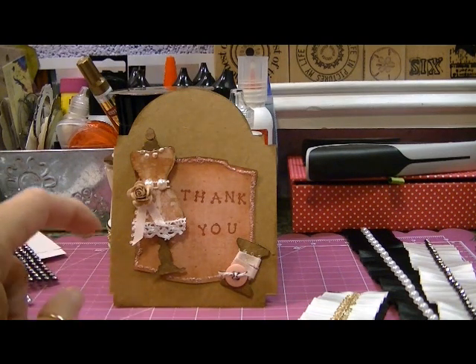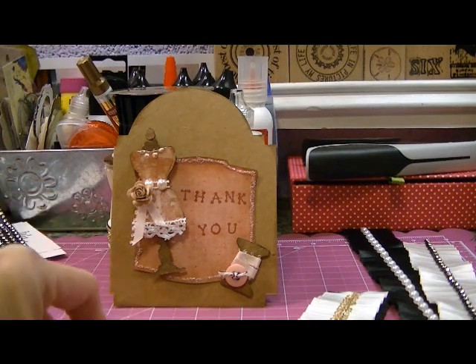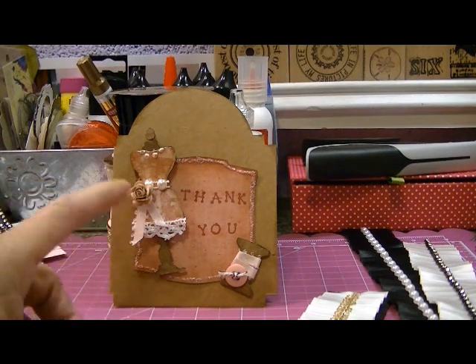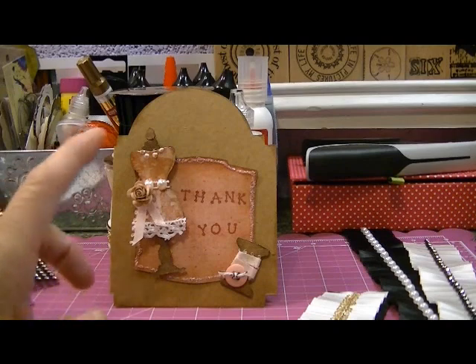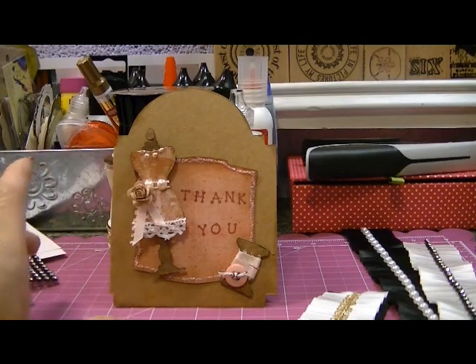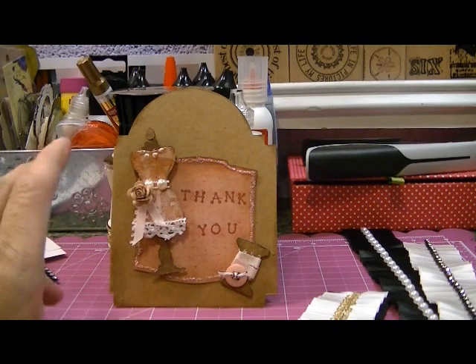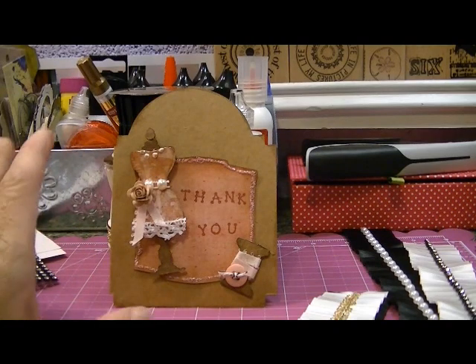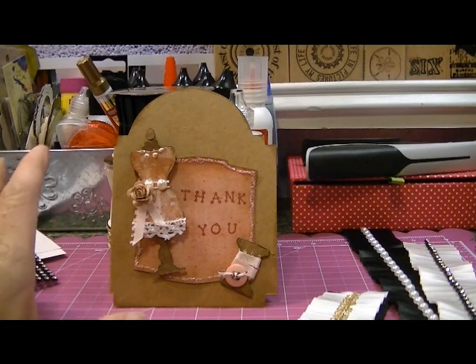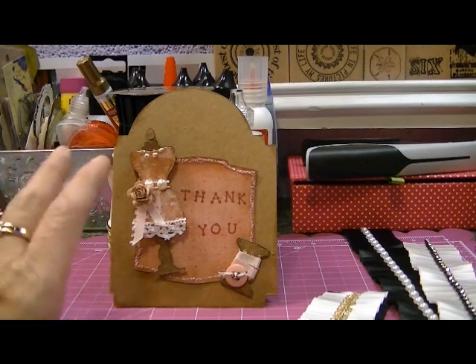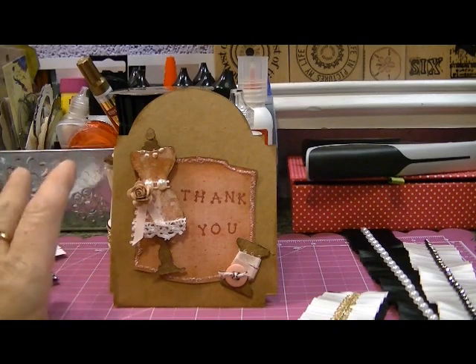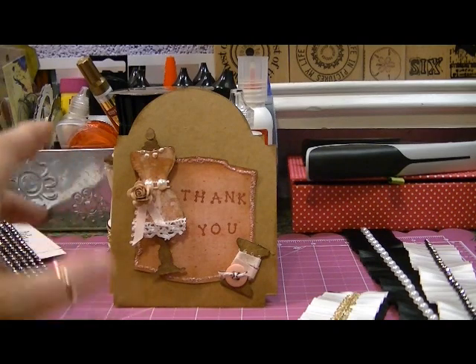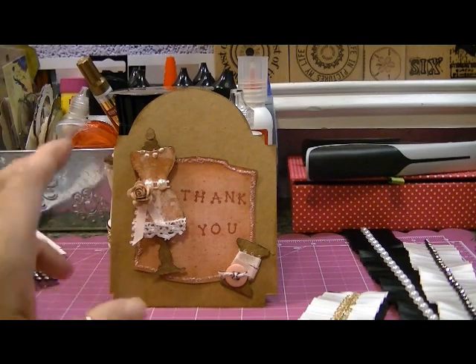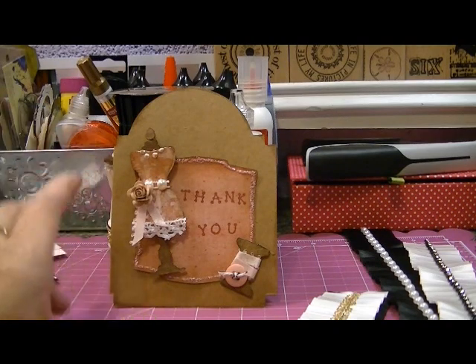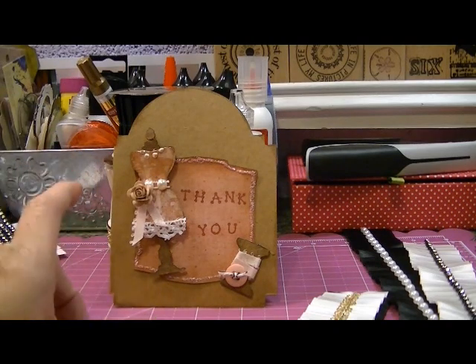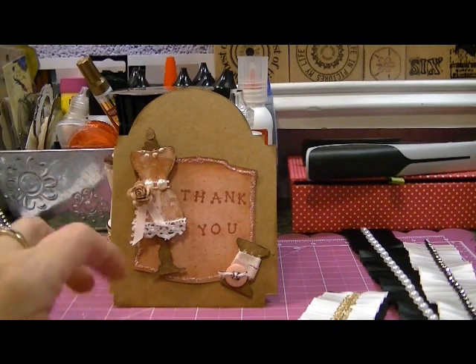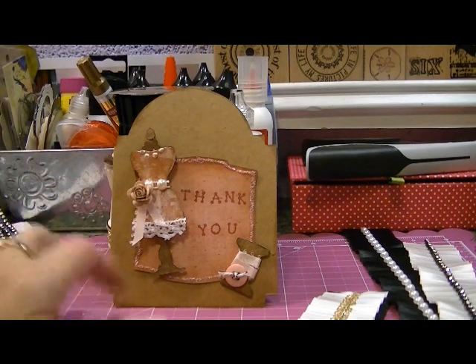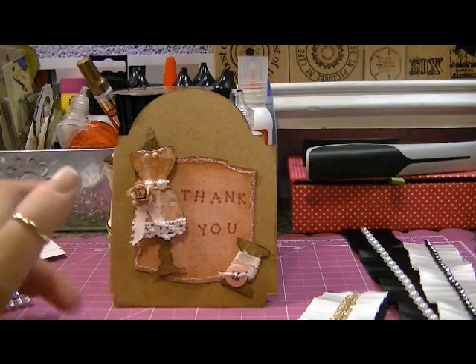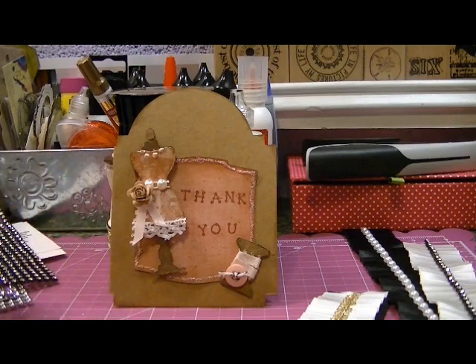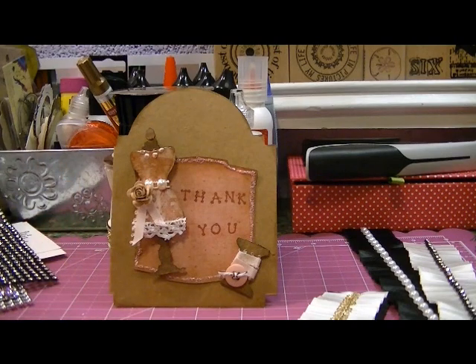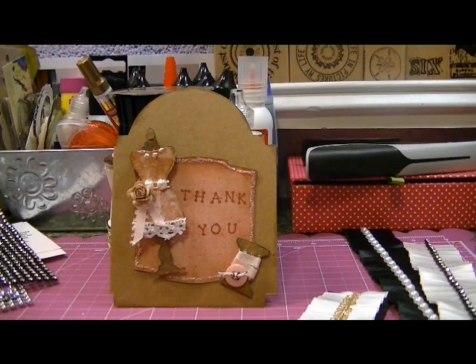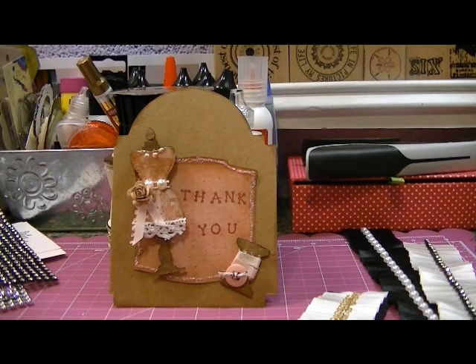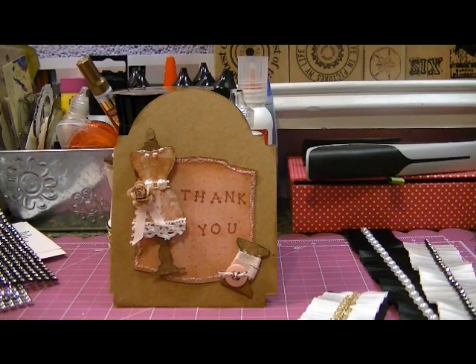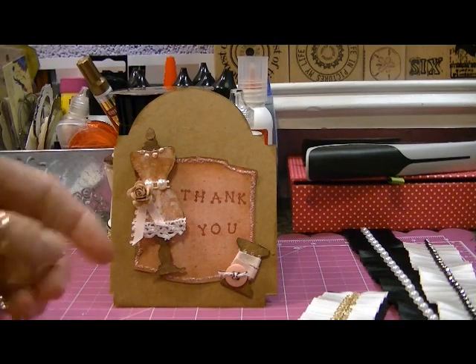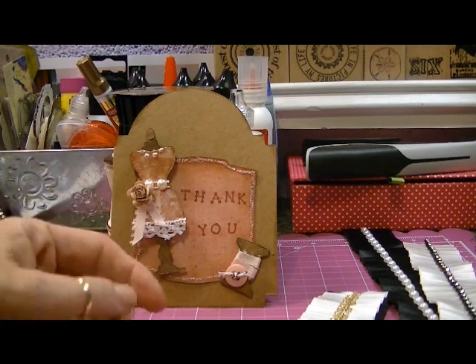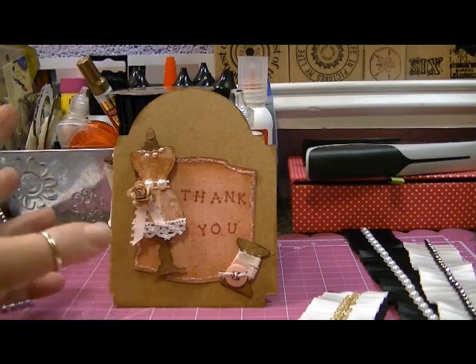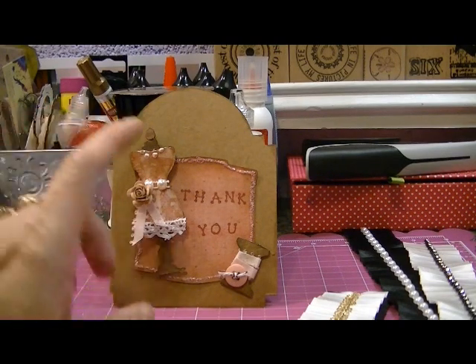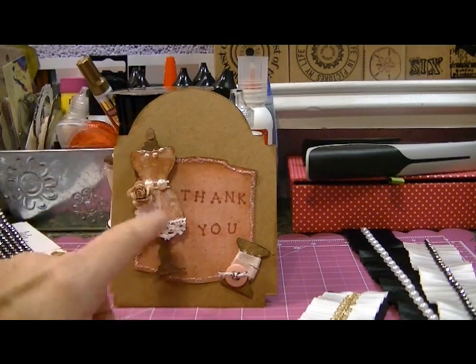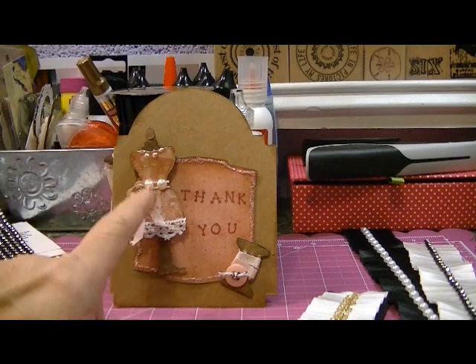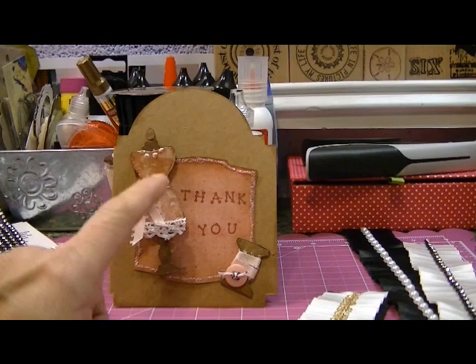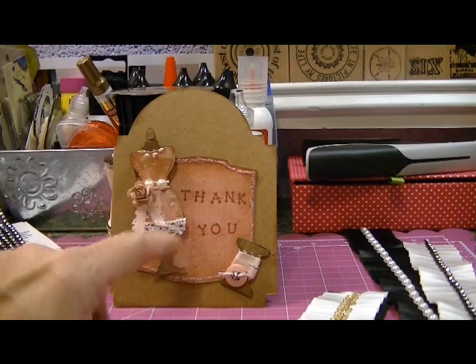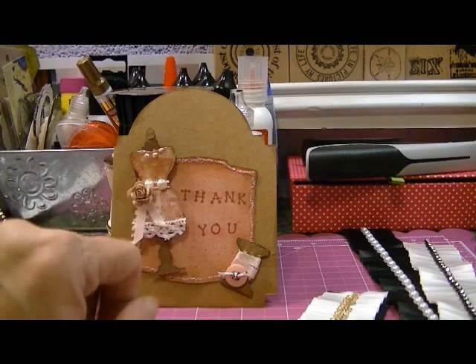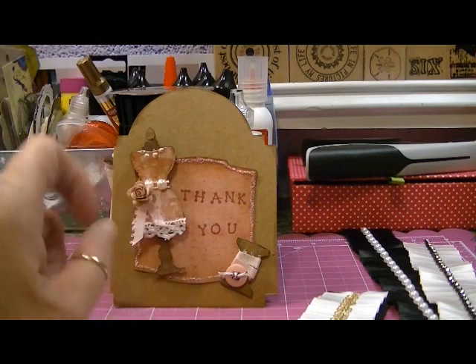If she thinks this is too small for a submission, then that's fine. I'll do something different, but either way, I had fun altering this tiny little dress form.